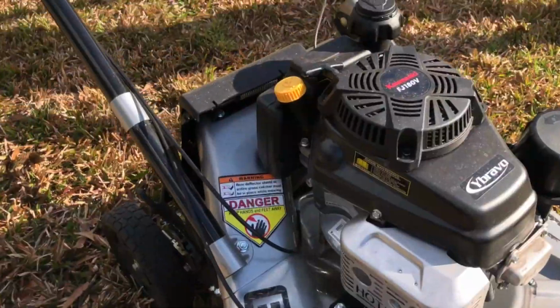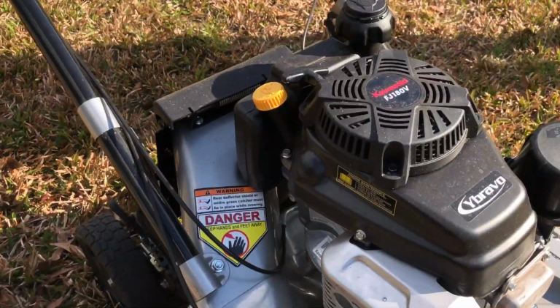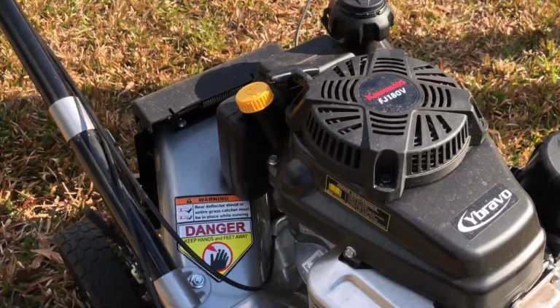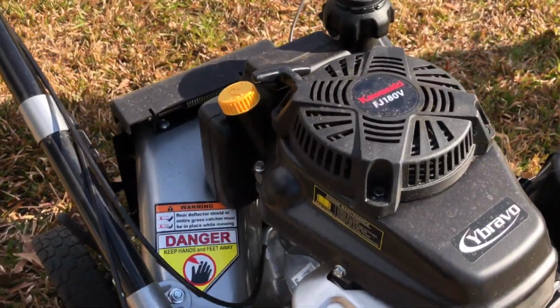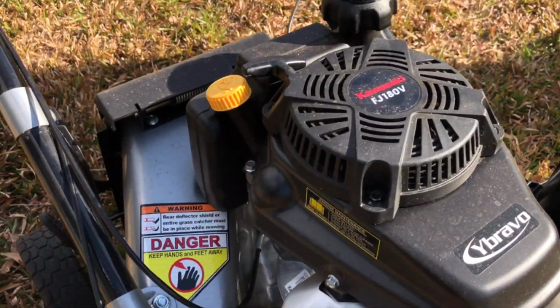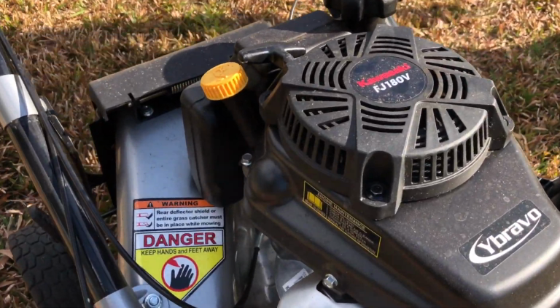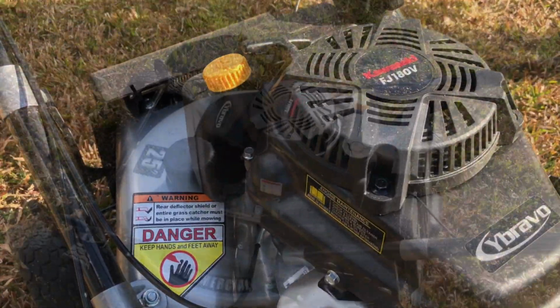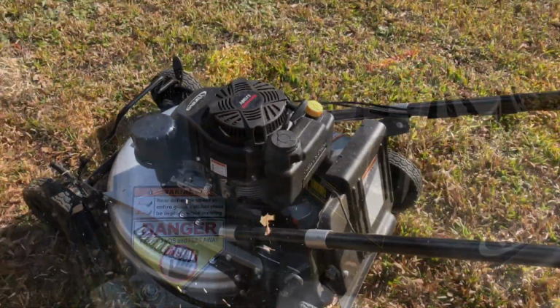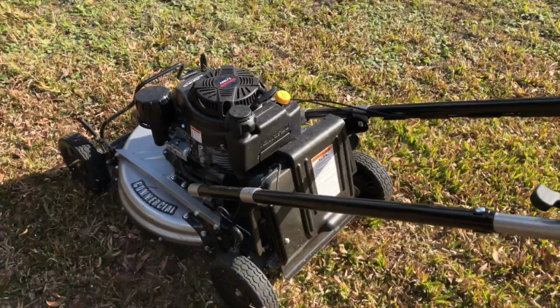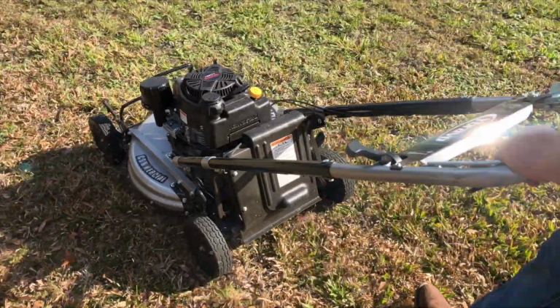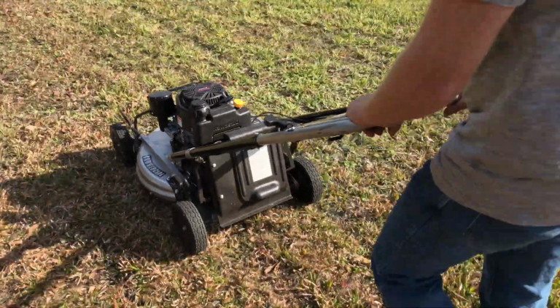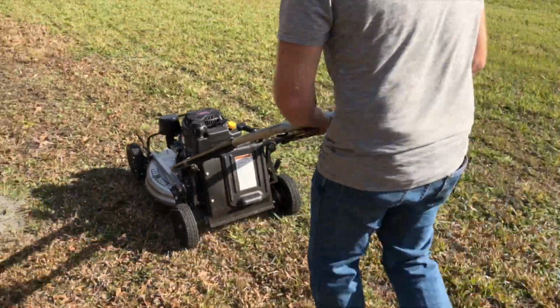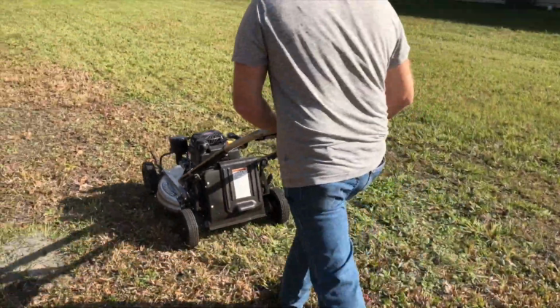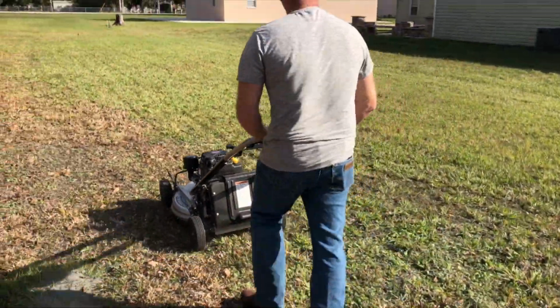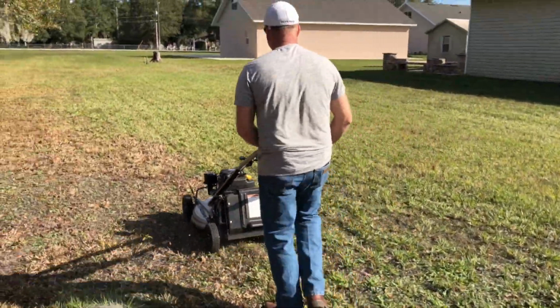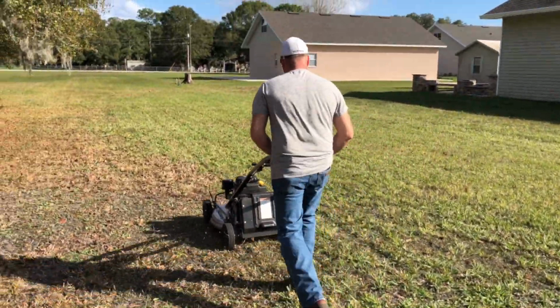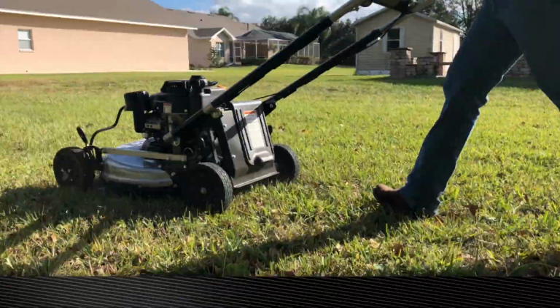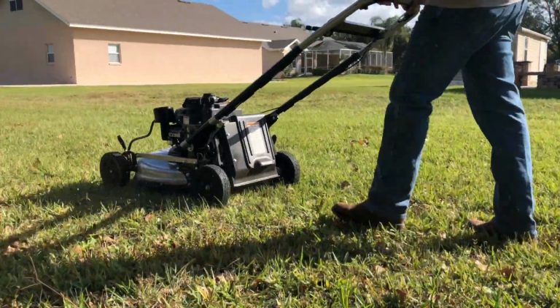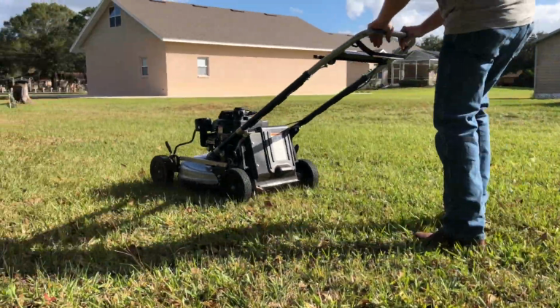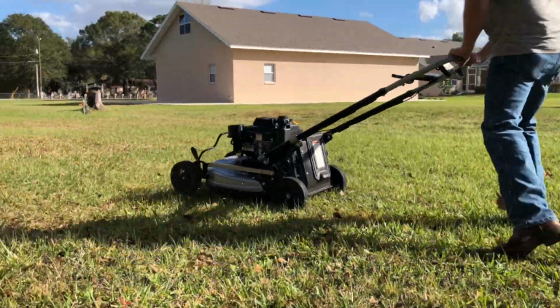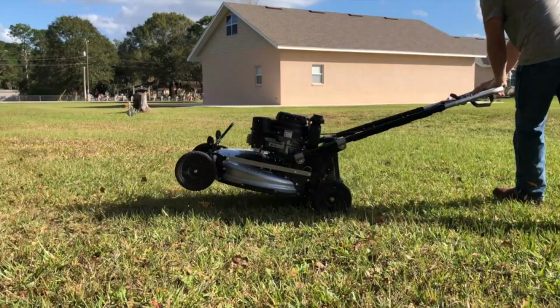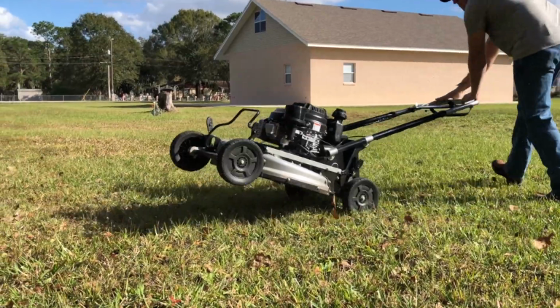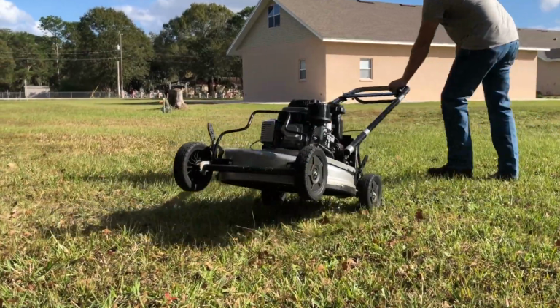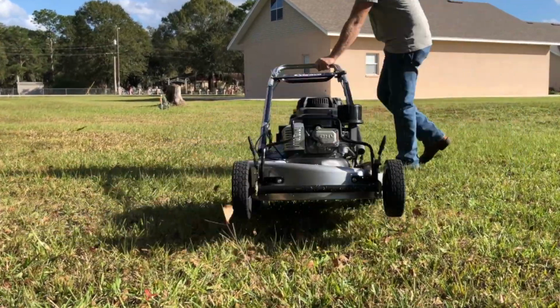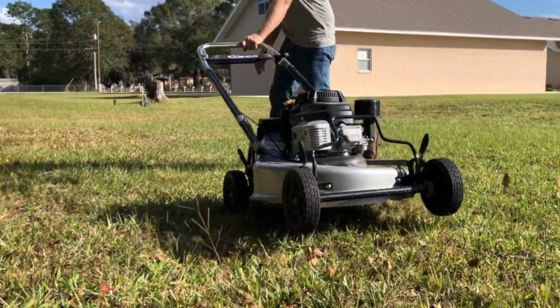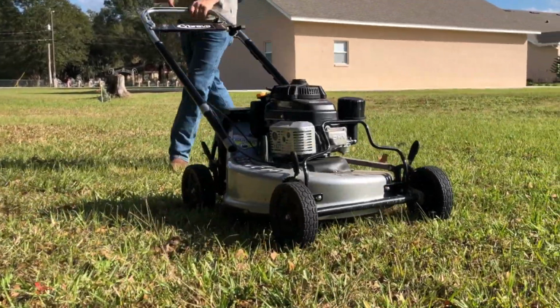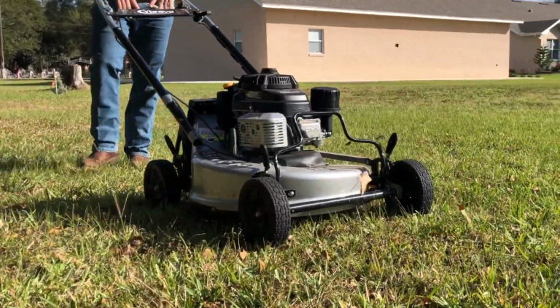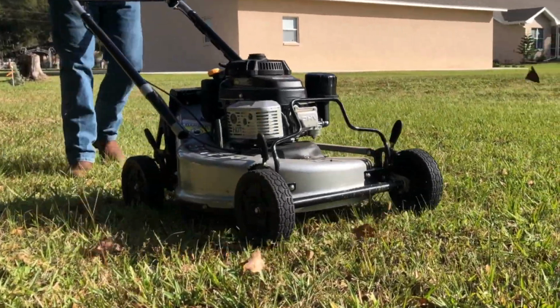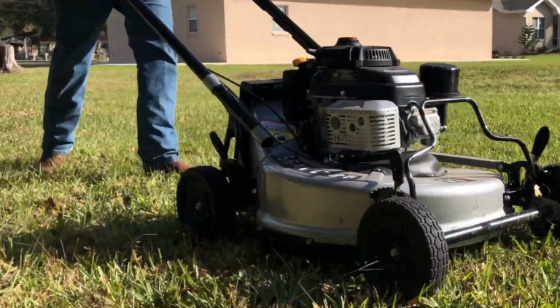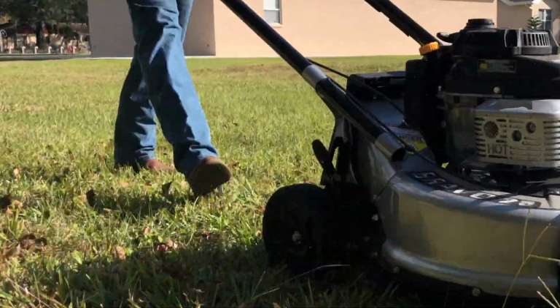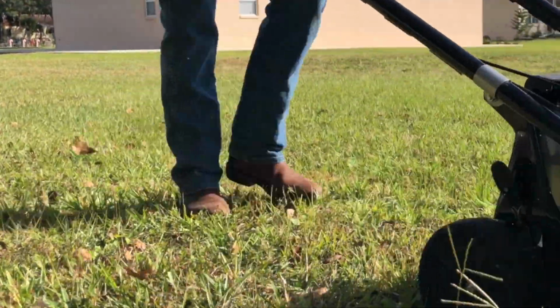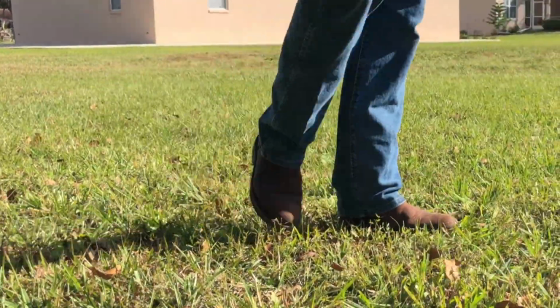Part of the credit goes to the engine, the blade, and the deck design. The other part can be attributed to the mower's relatively light weight. The Y-Bravo Gen 2 weighs 127 pounds, which puts it well under the 150-pound mark that we see with many similar walk-behinds.